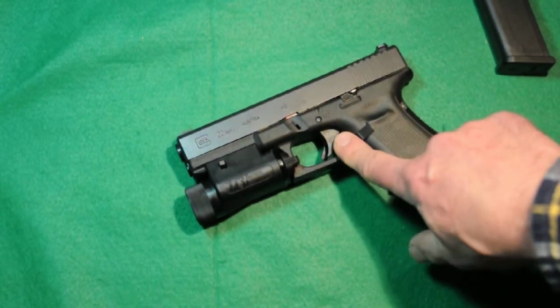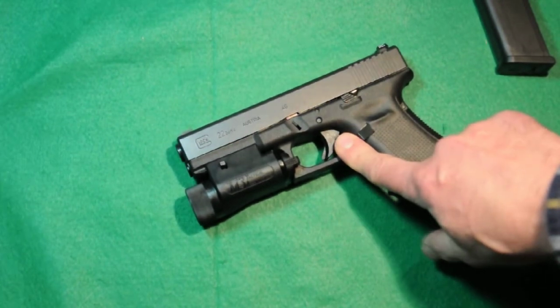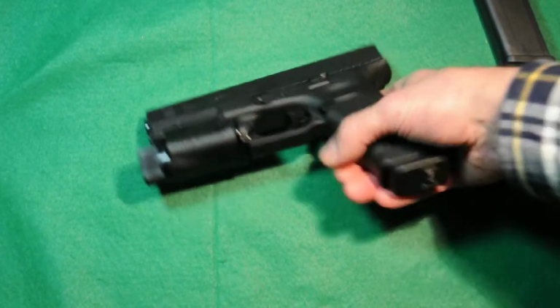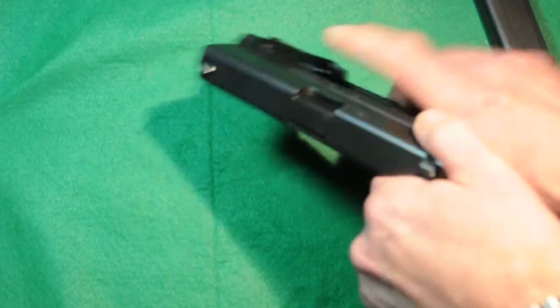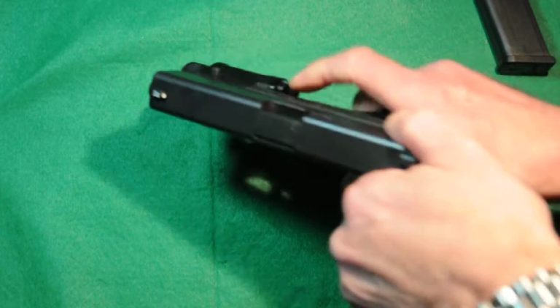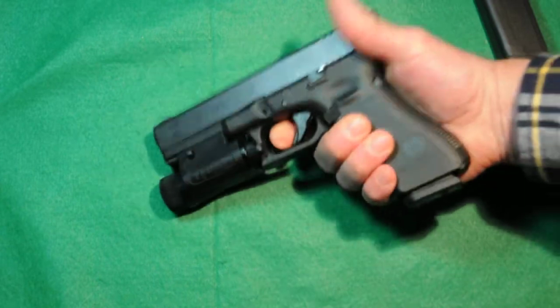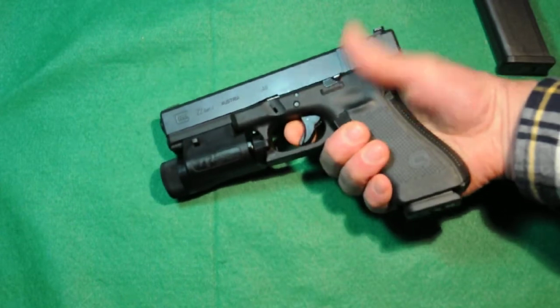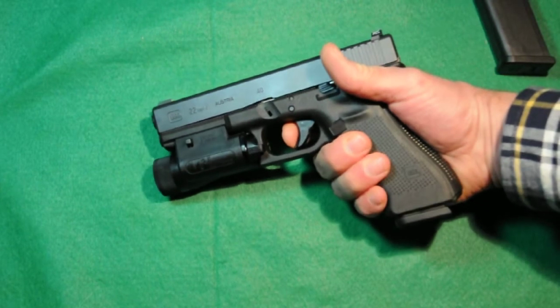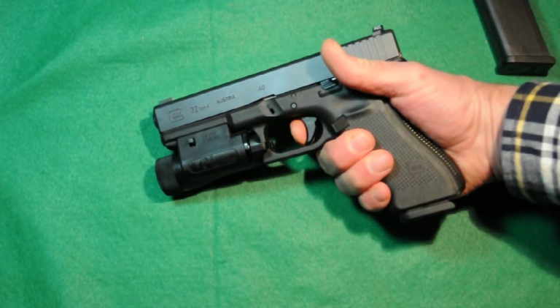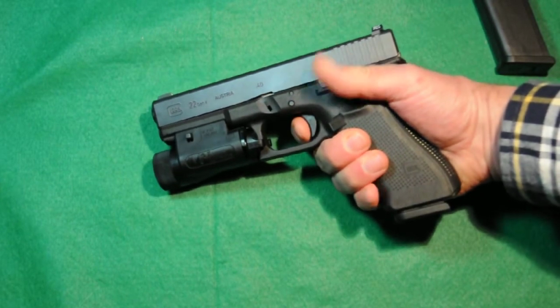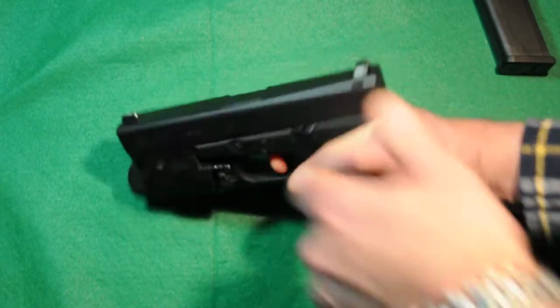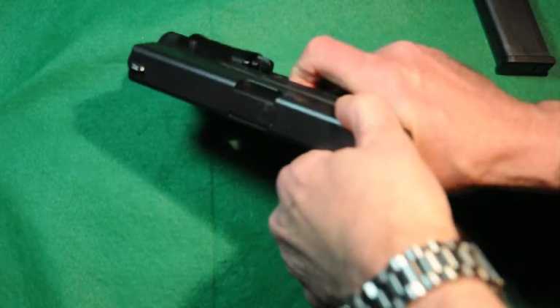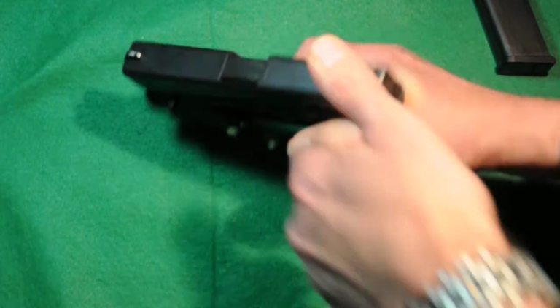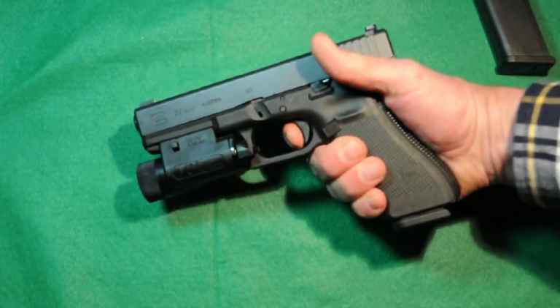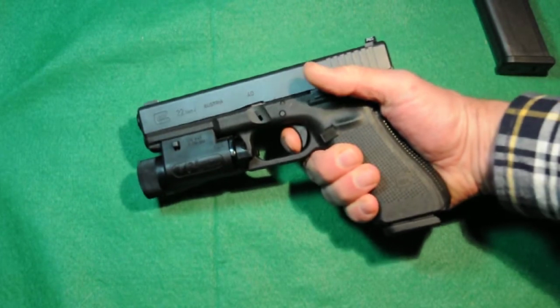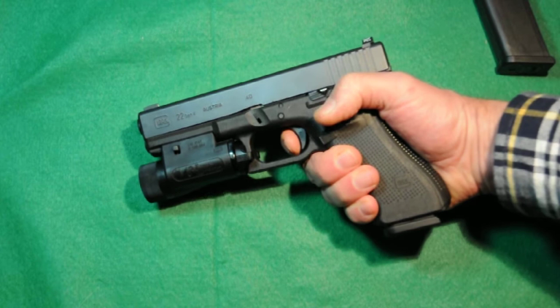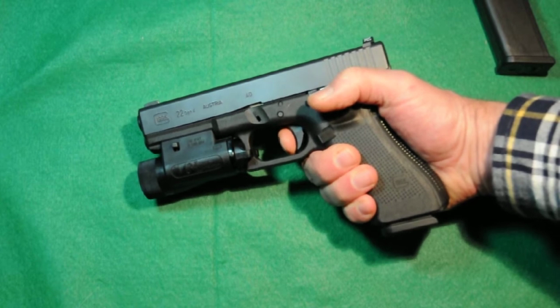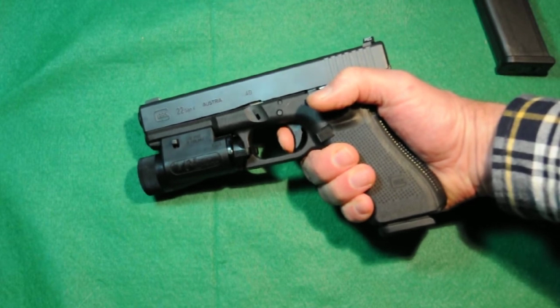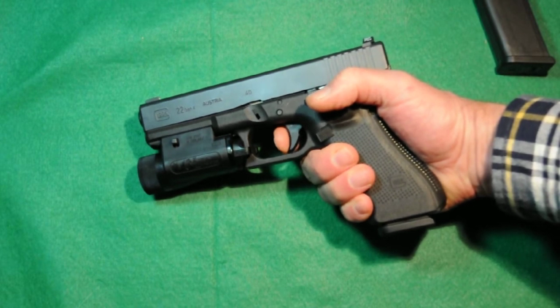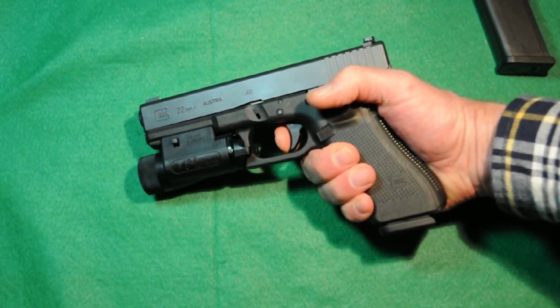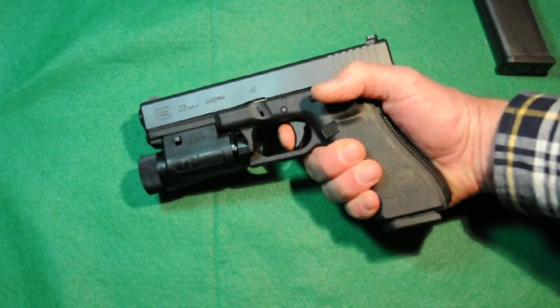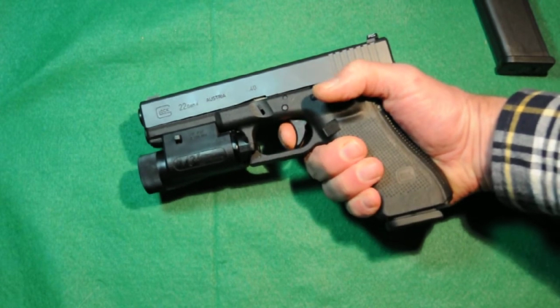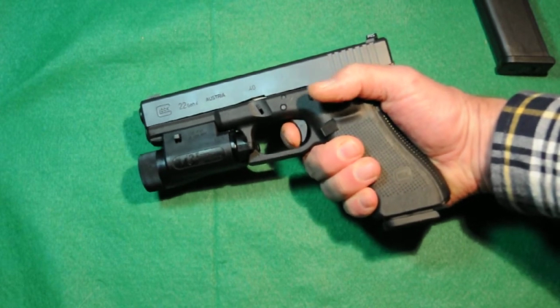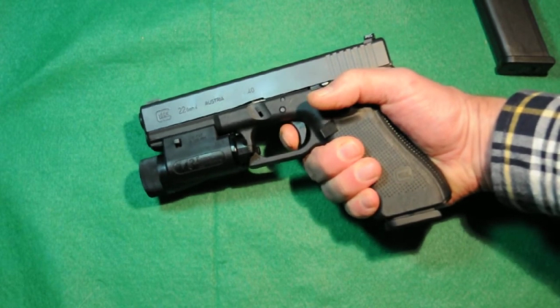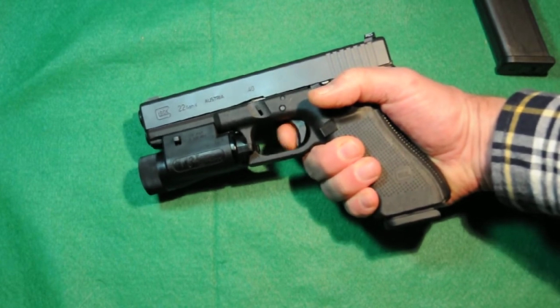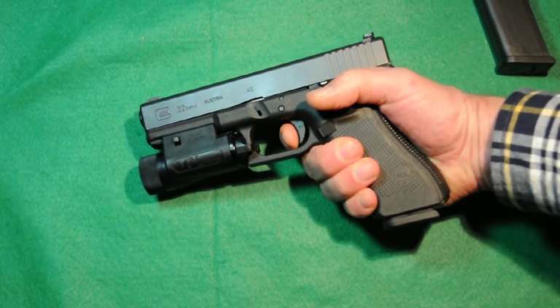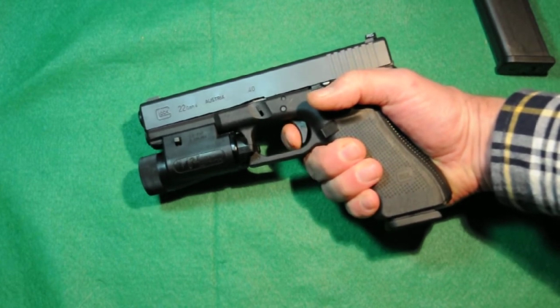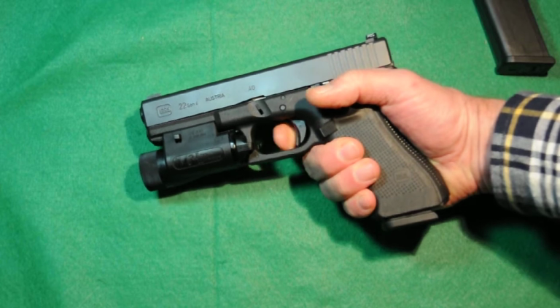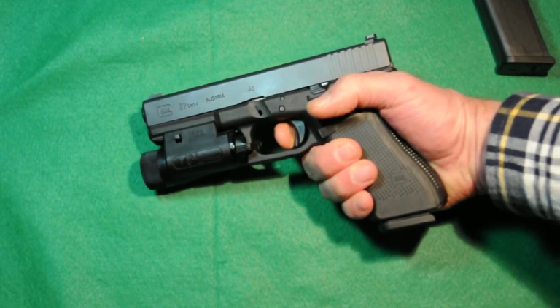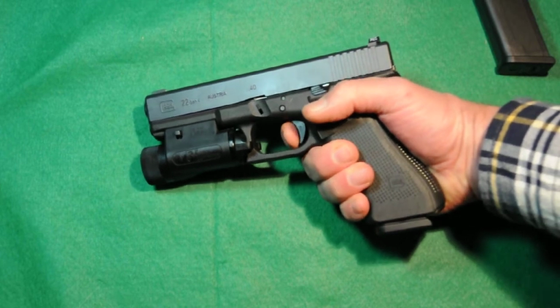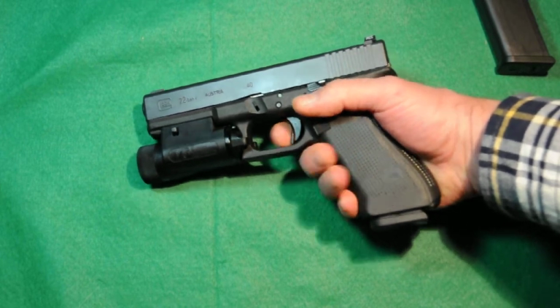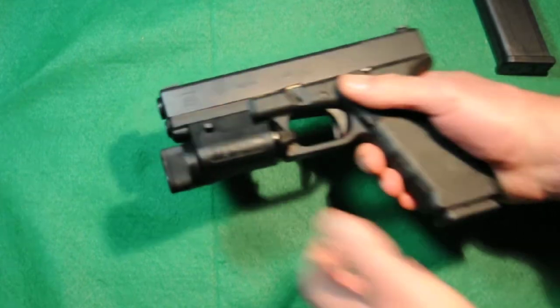This is just an exceptional gun — shoots rapid fire very quickly because of the short reset. Here's what the reset looks like: pull the trigger, release it and hear that click, and then you can fire again right from there. So all you have to do is just do that little bit of movement and you're going to be able to fire this rapid fire.